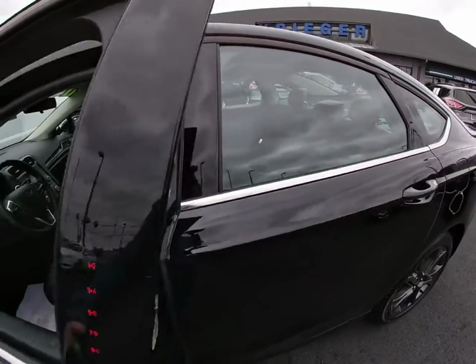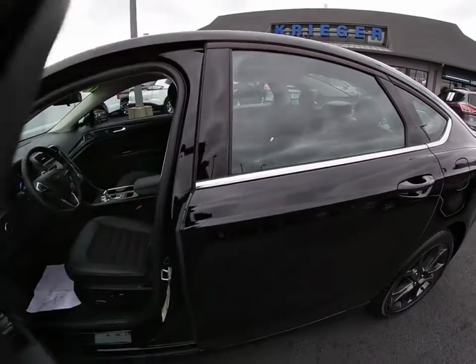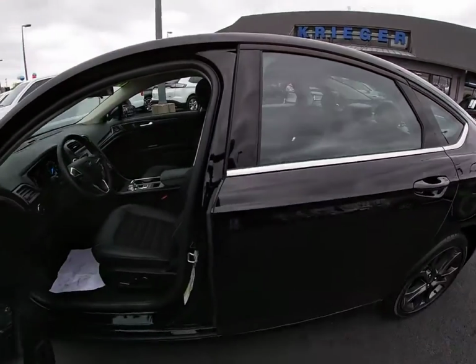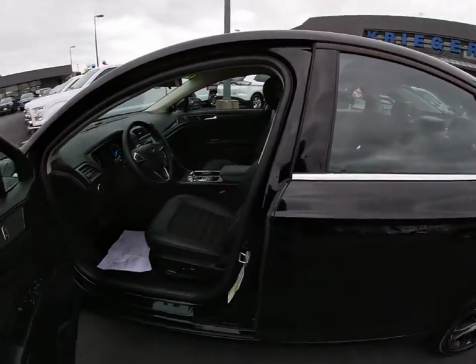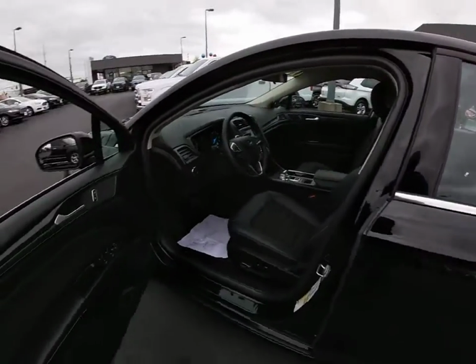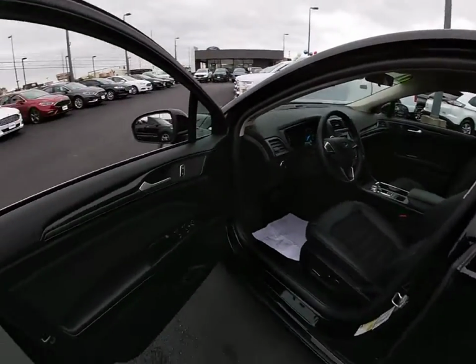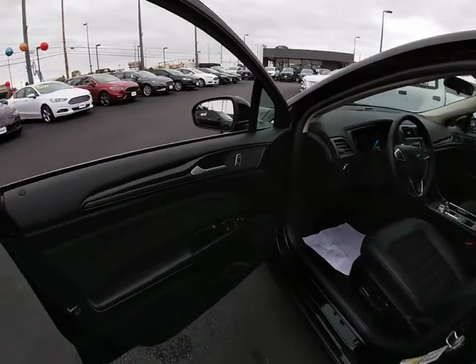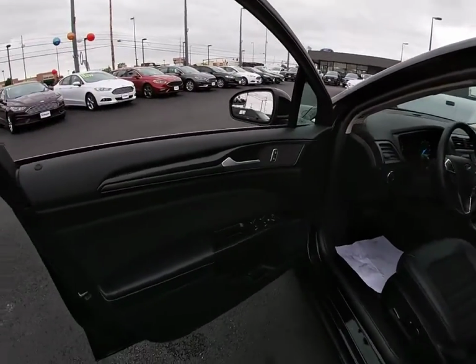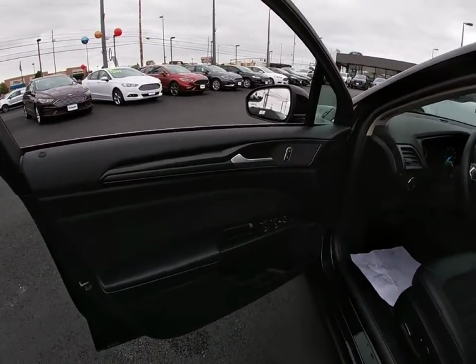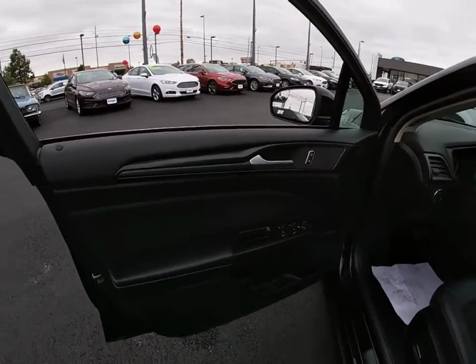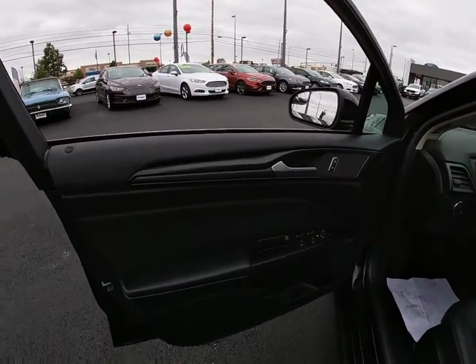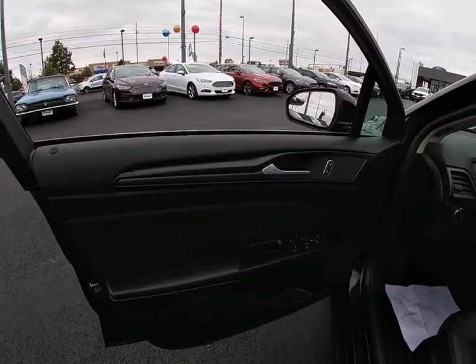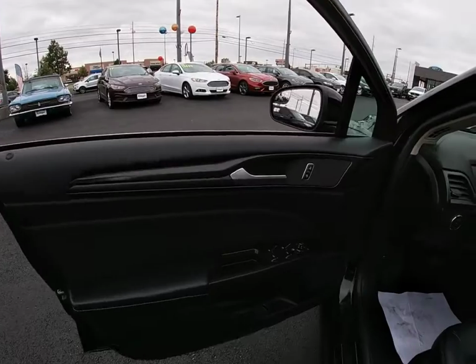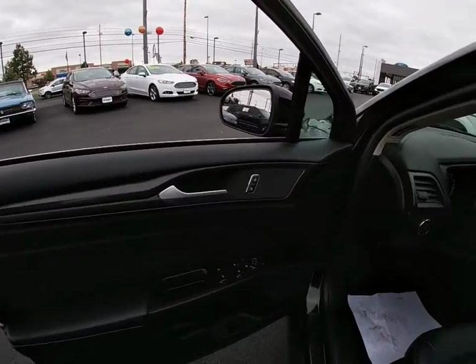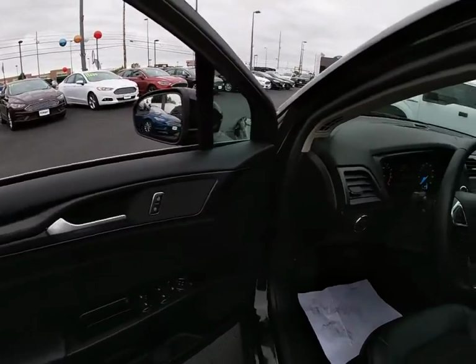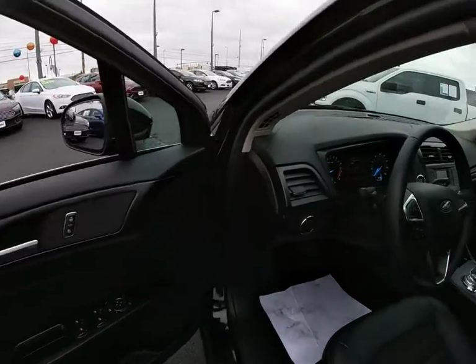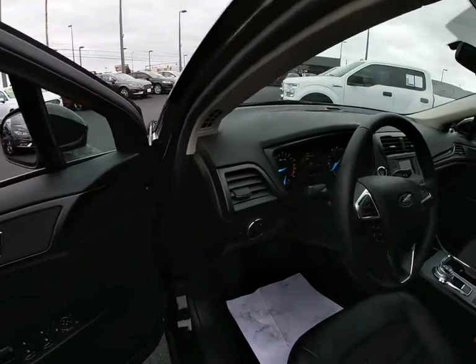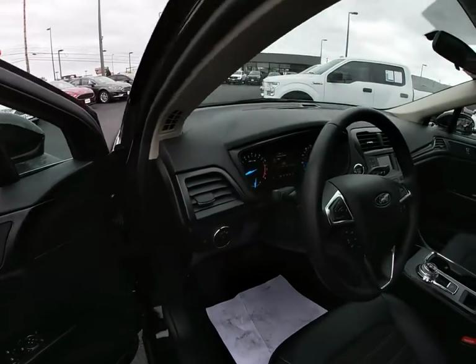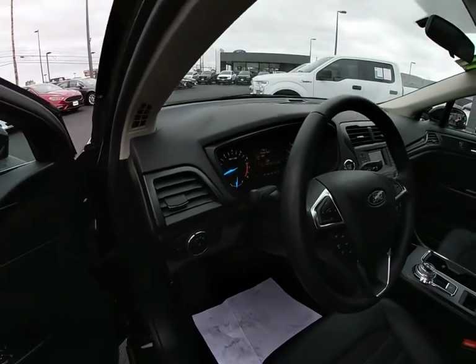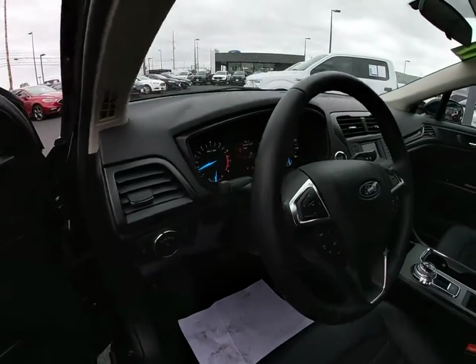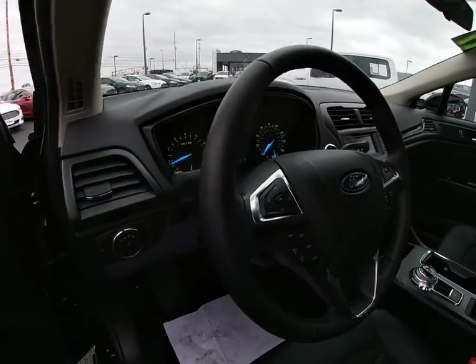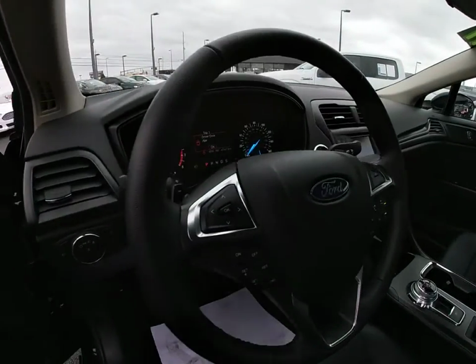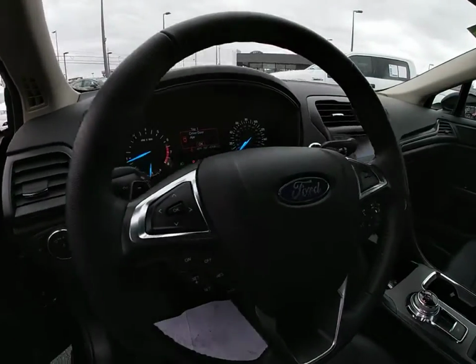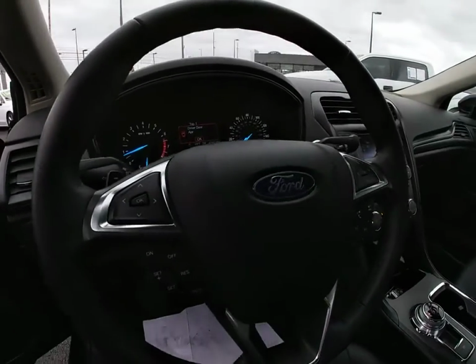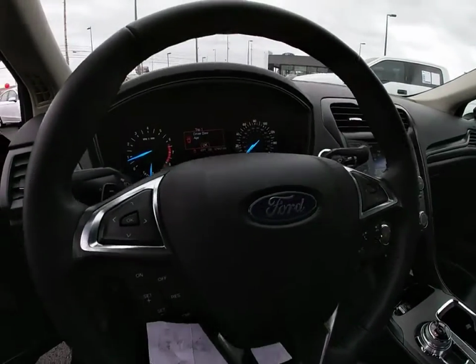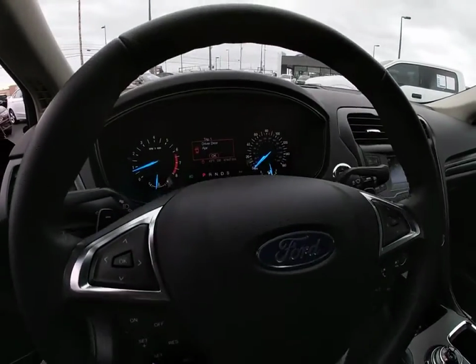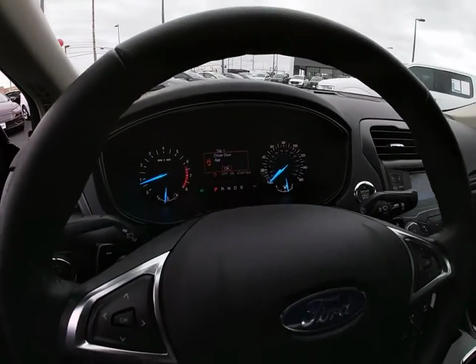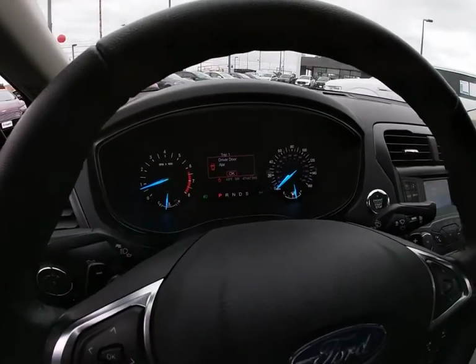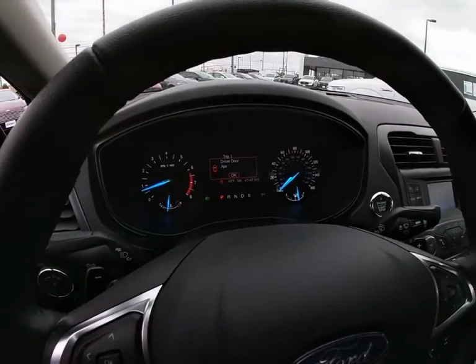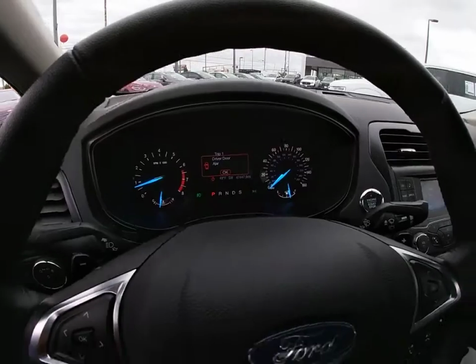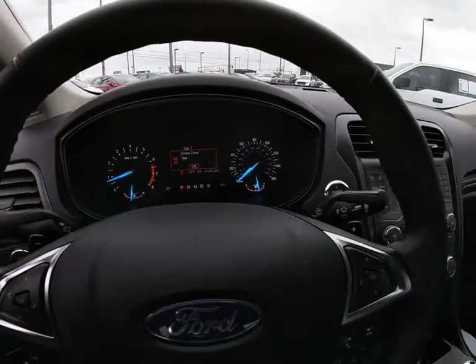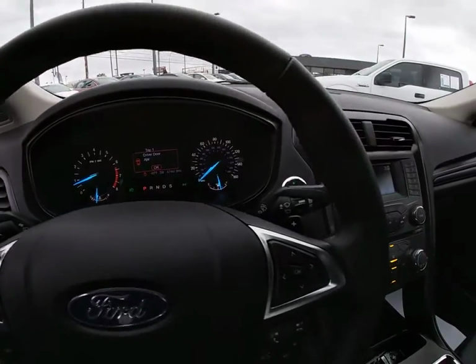Four-wheel disc brakes, rear defrost, AM-FM stereo radio. This vehicle is CARFAX certified, one owner, and qualifies for CARFAX's buyback guarantee.